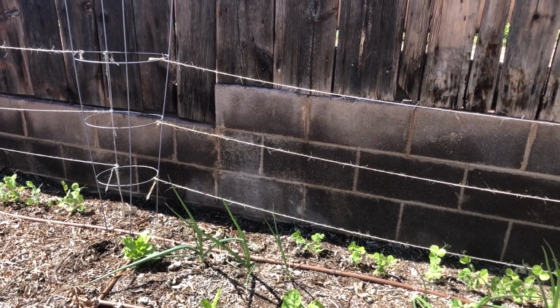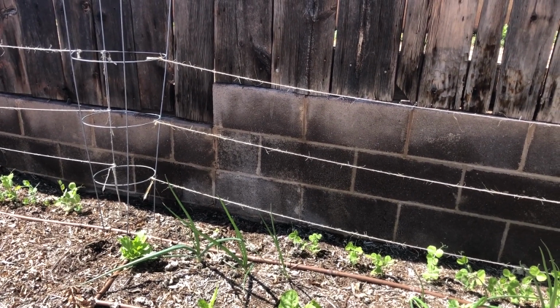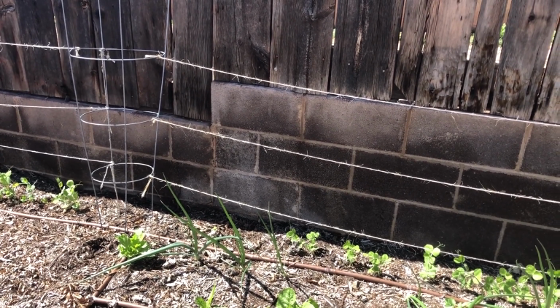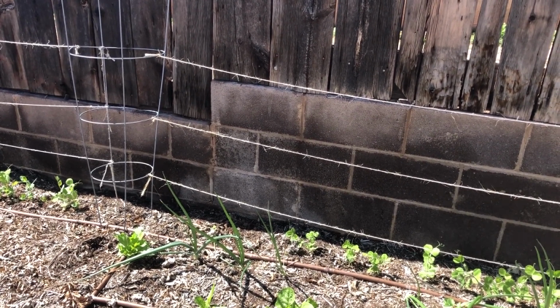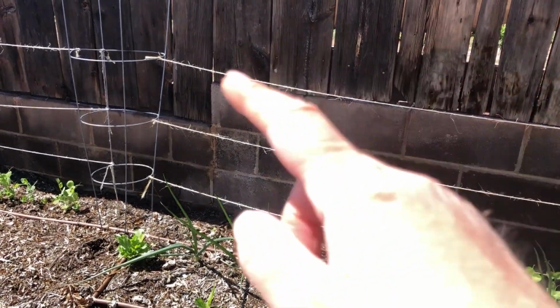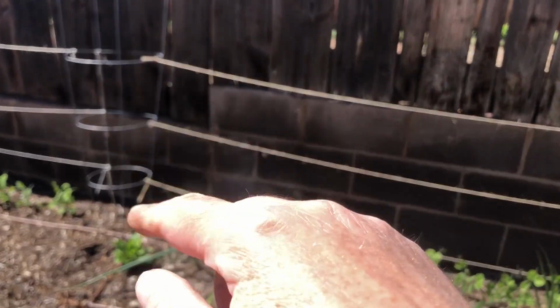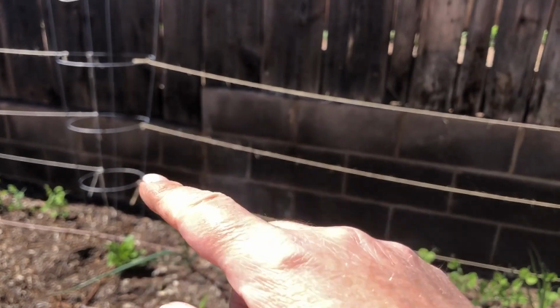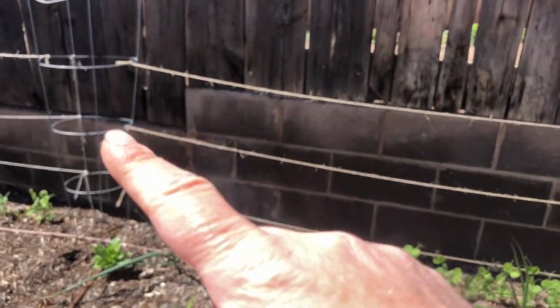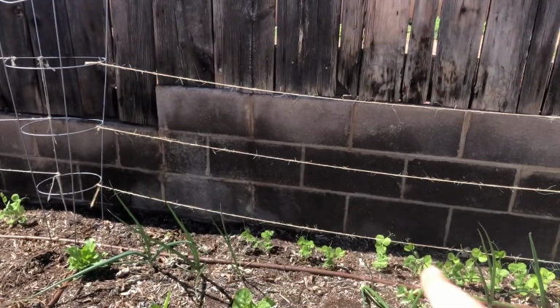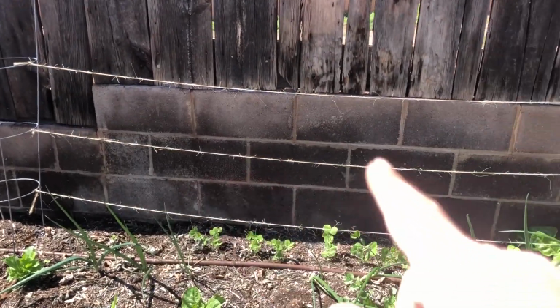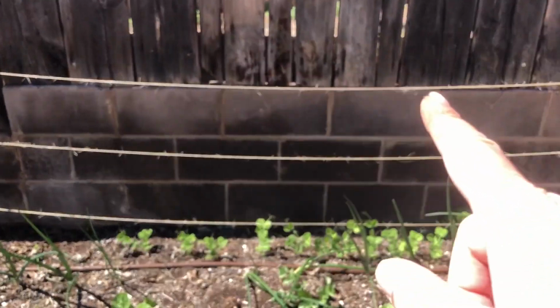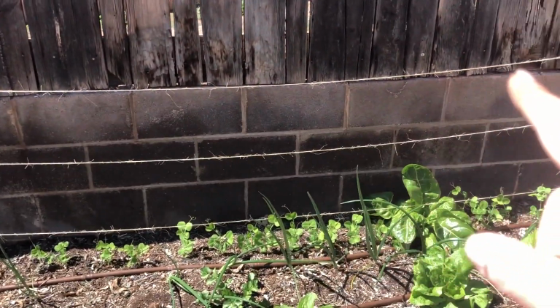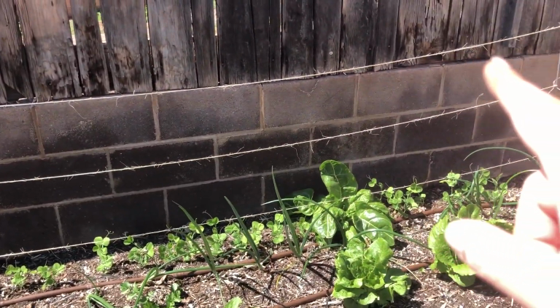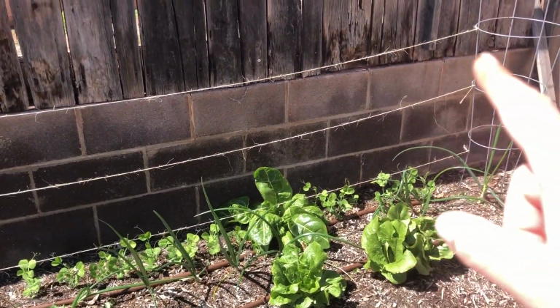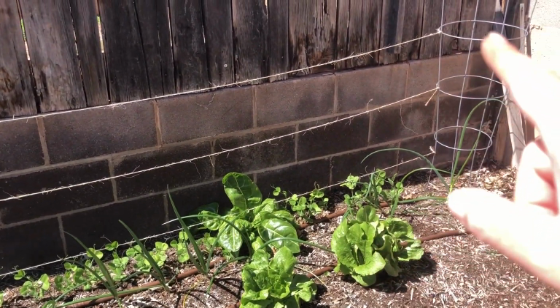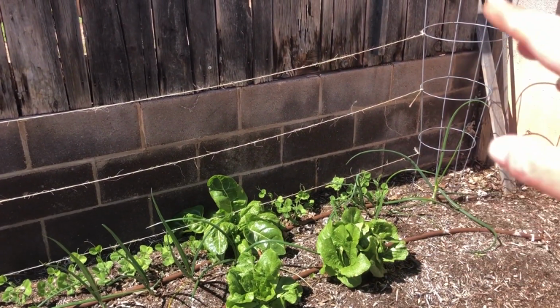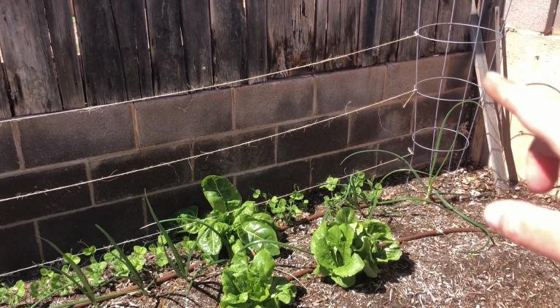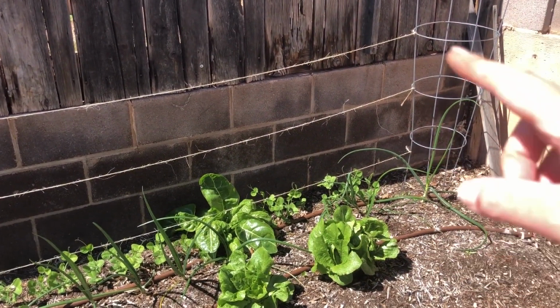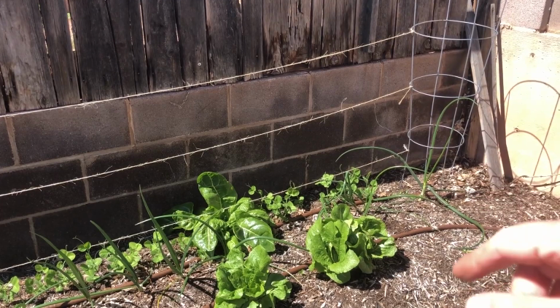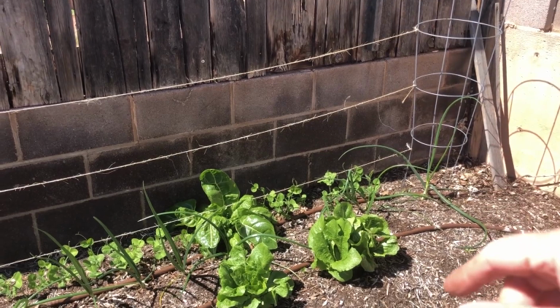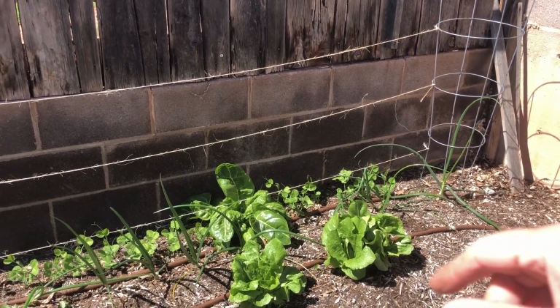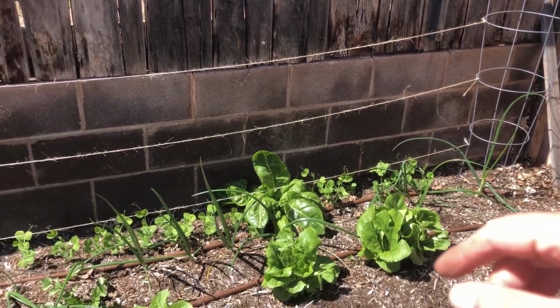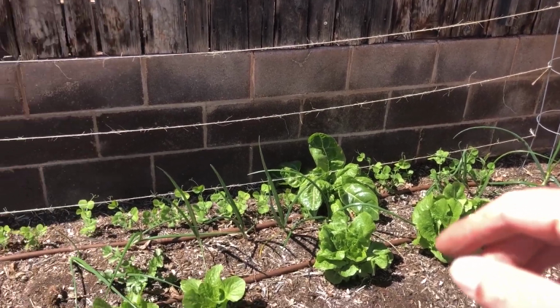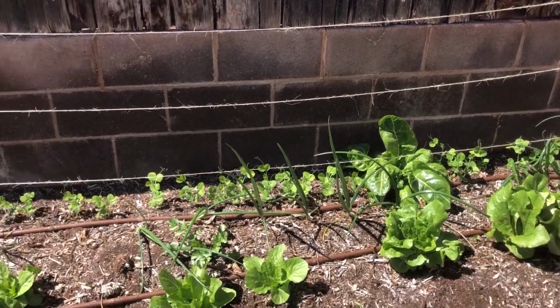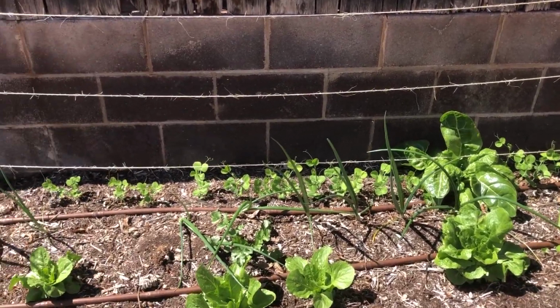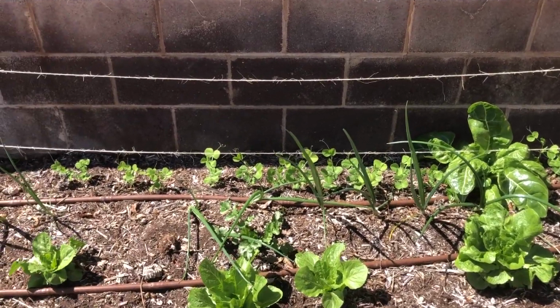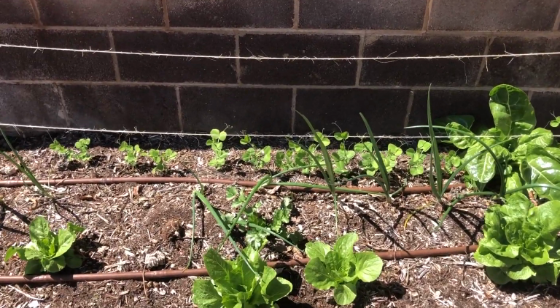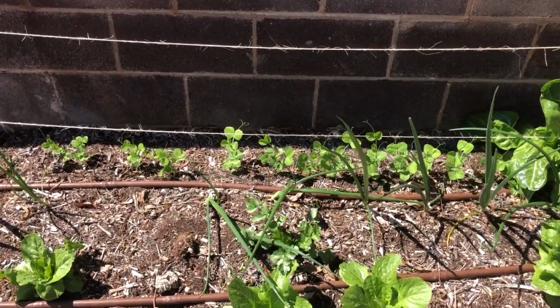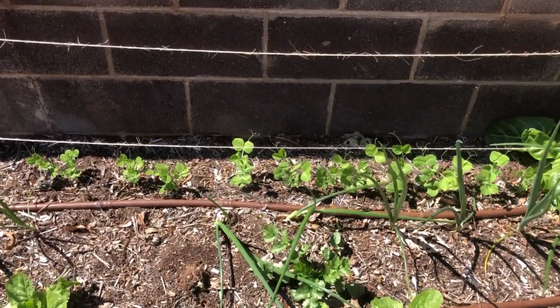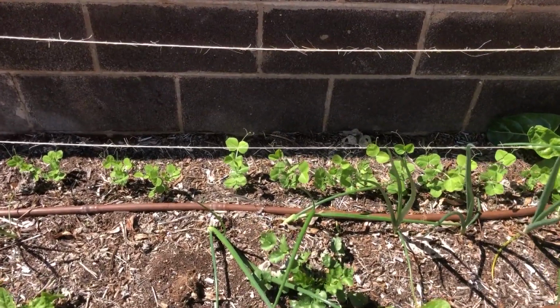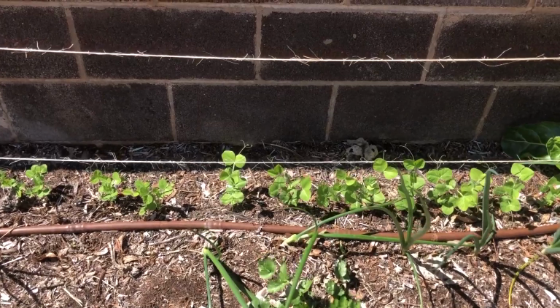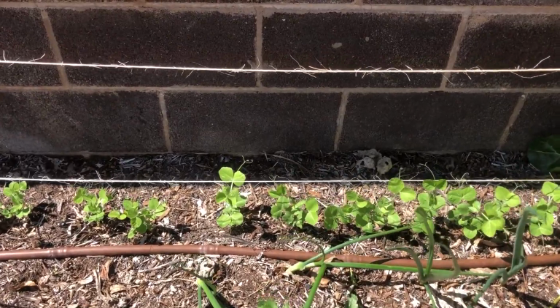Come into the tomato cages. So there's a tomato cage and we have lines strung across with twine. There's the other tomato cage and we have peas growing, just starting out.